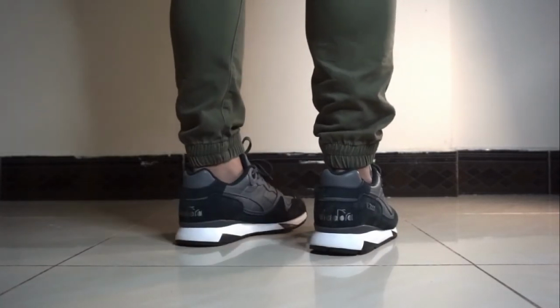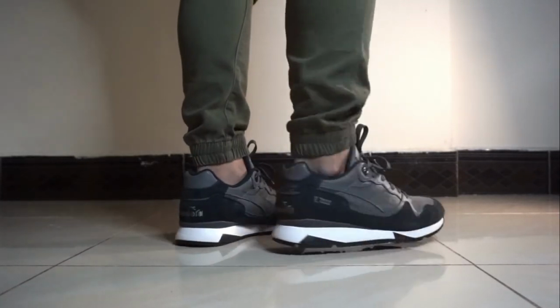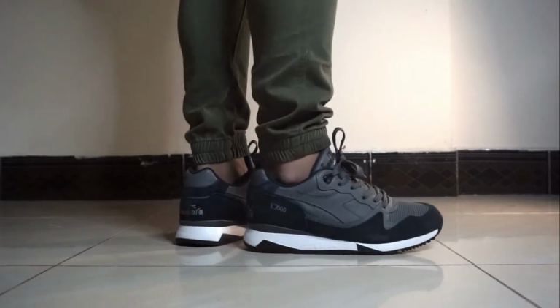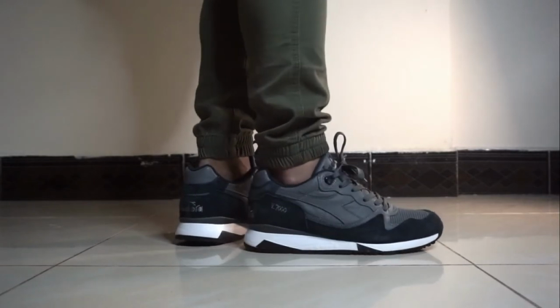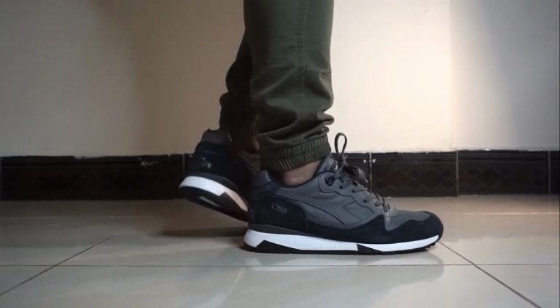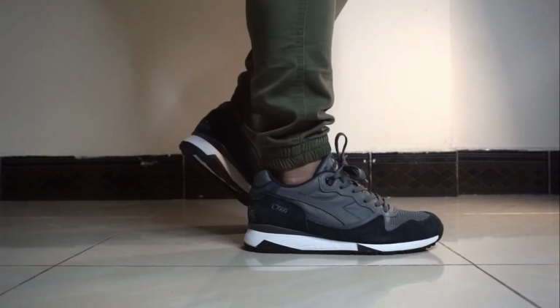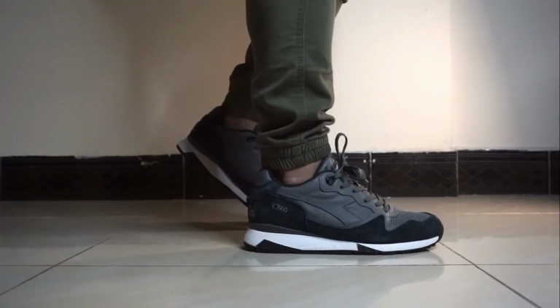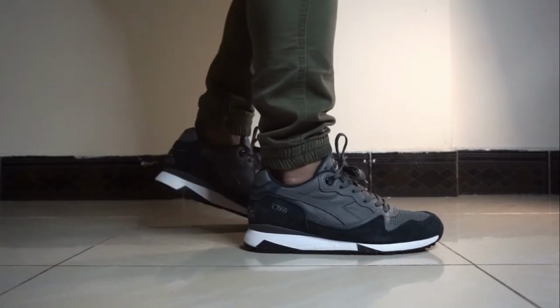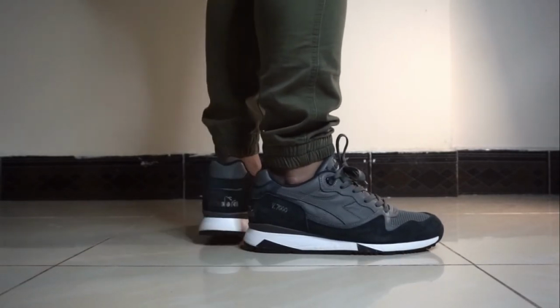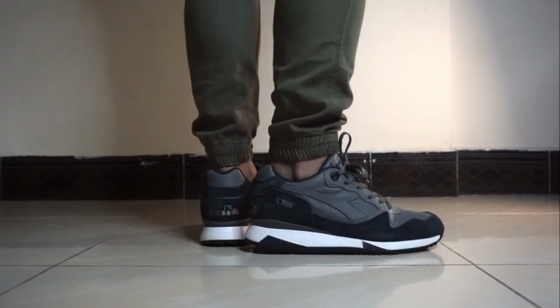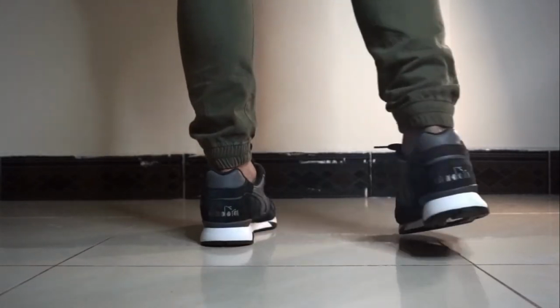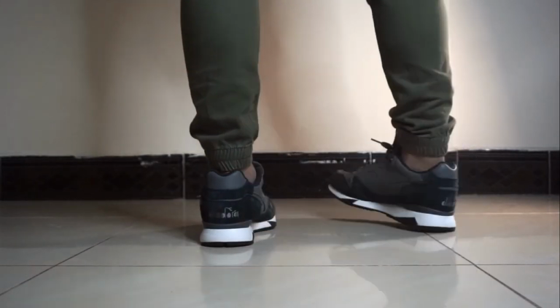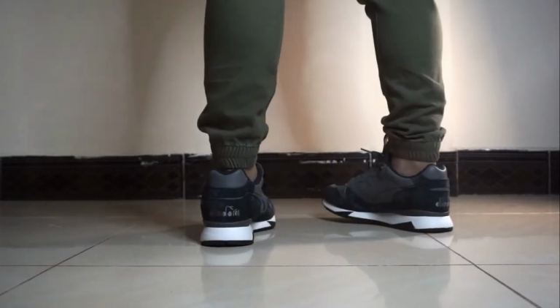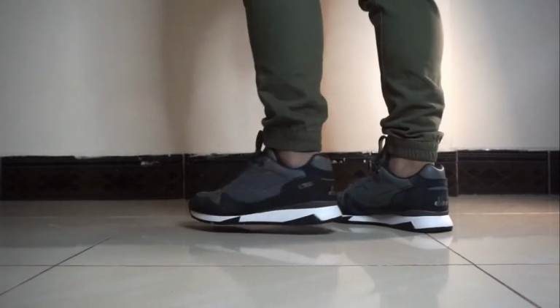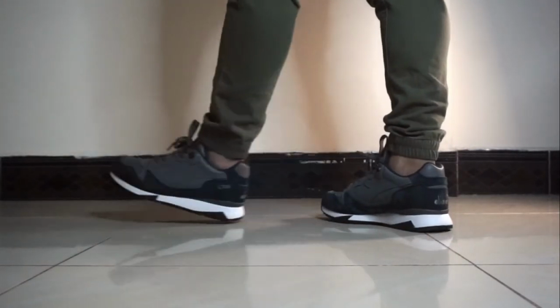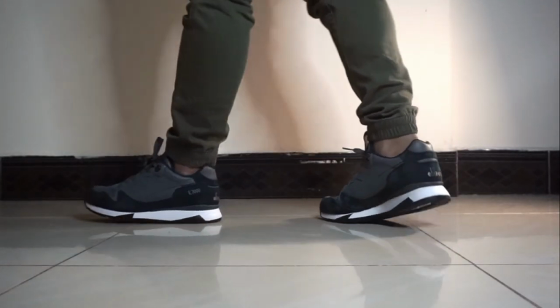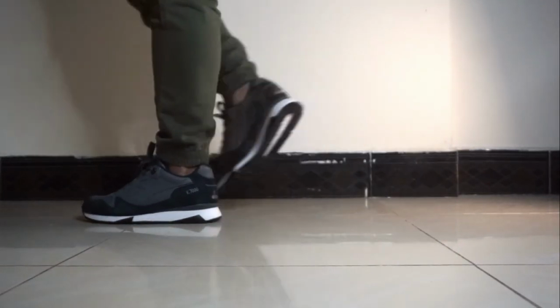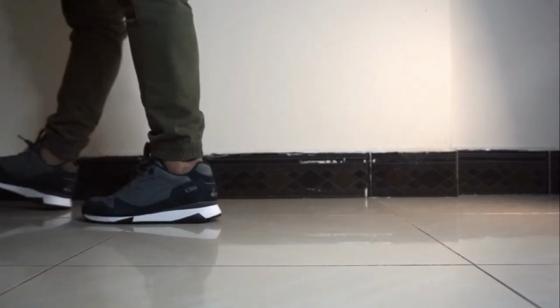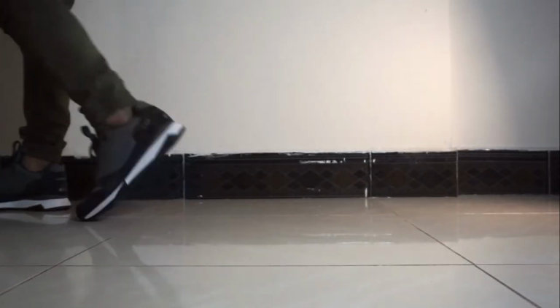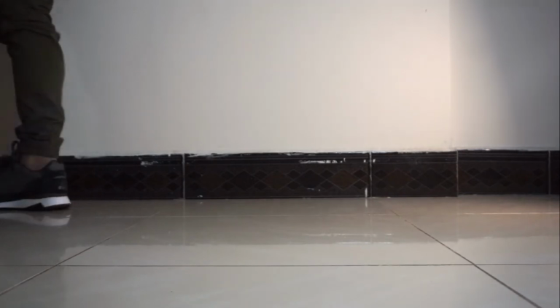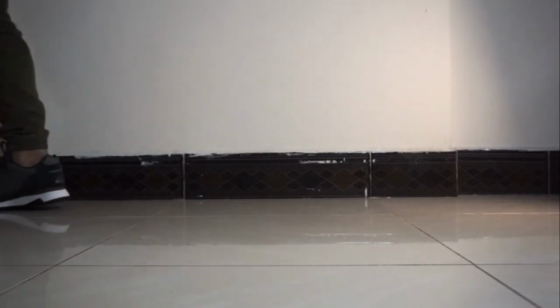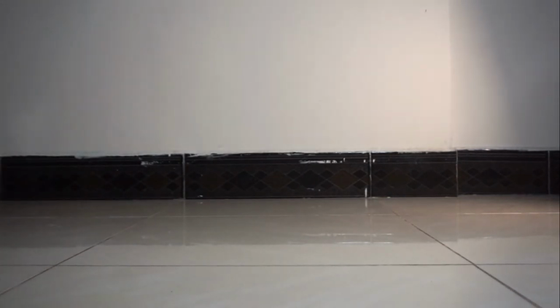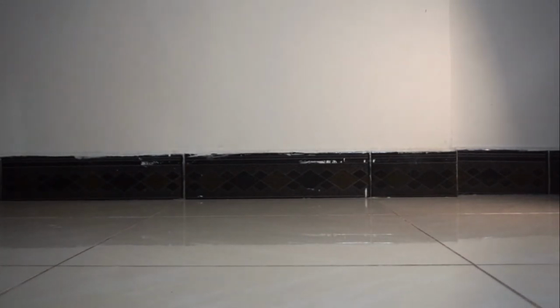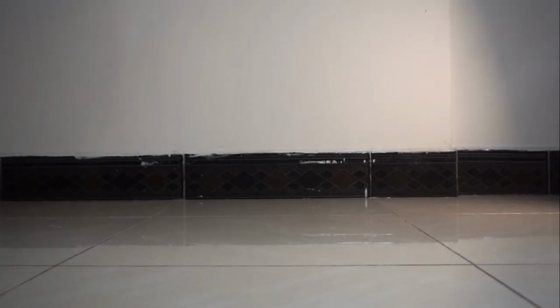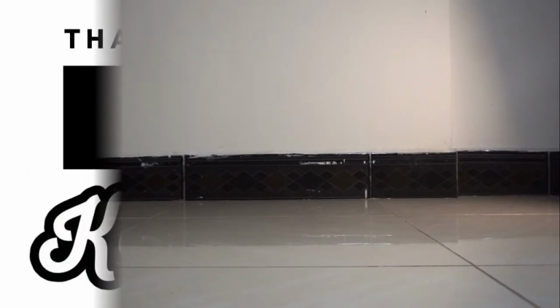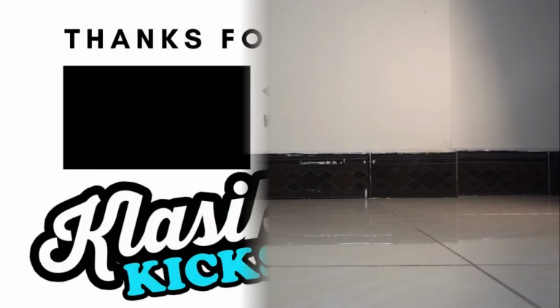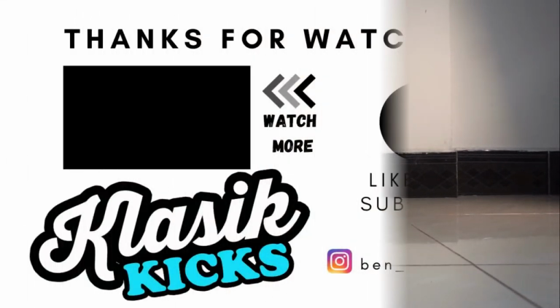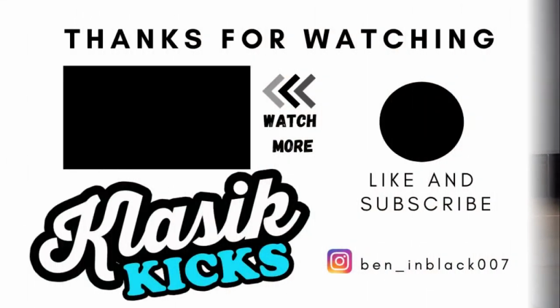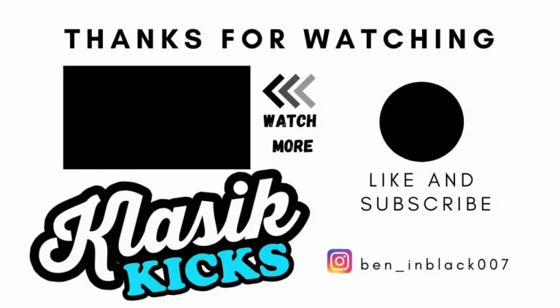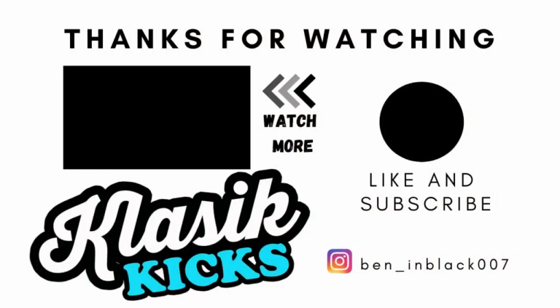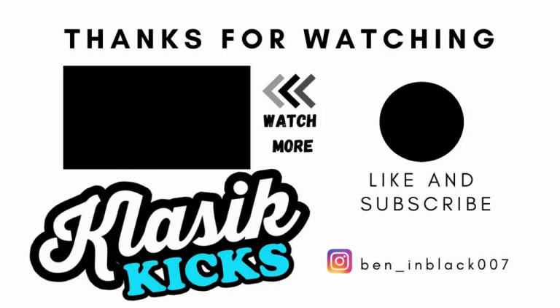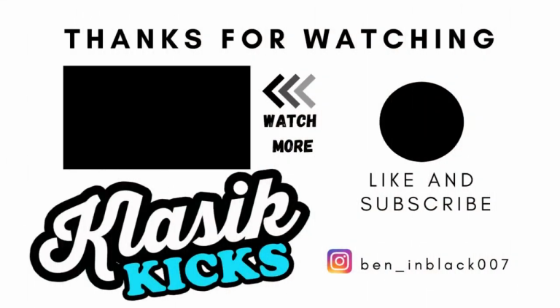Thank you guys for watching. Feel free to comment in the comment section below. A thumbs up is appreciated. Hope to see you in my next video — God bless.